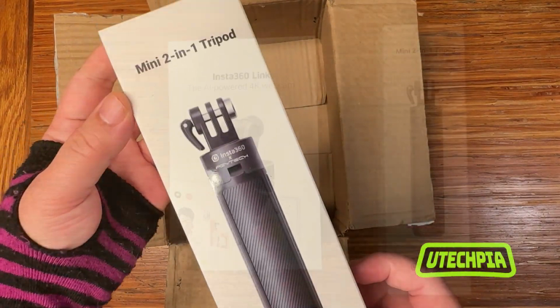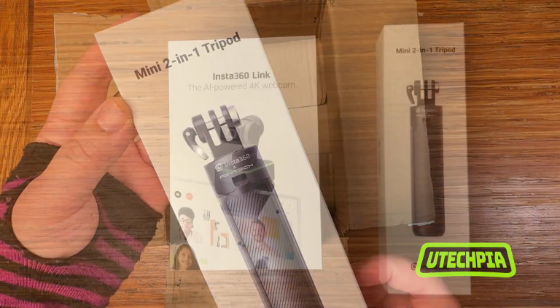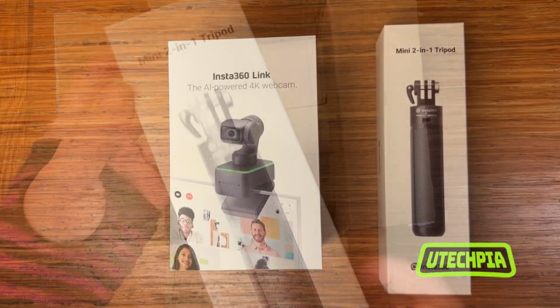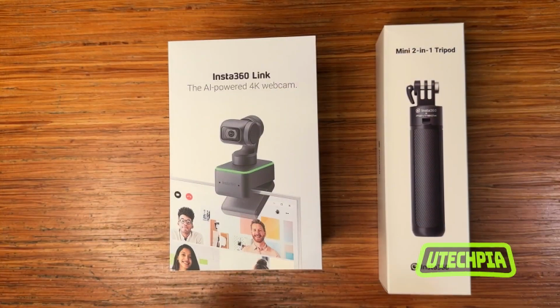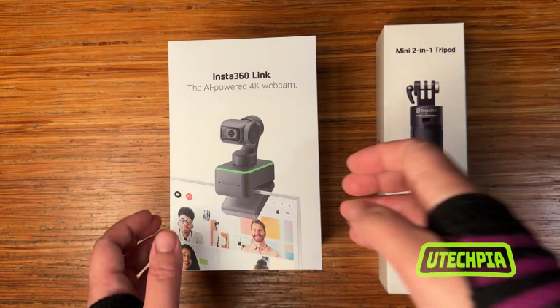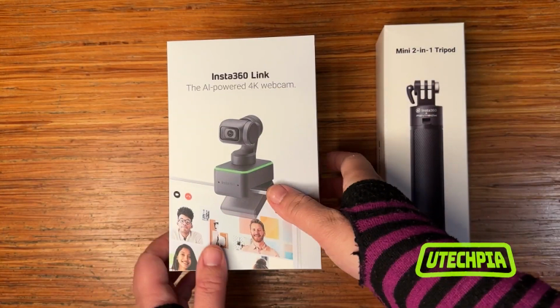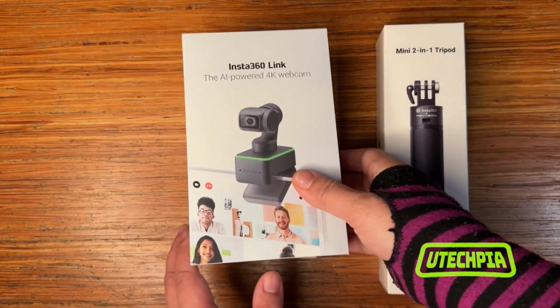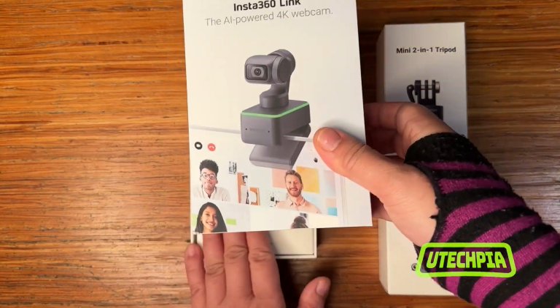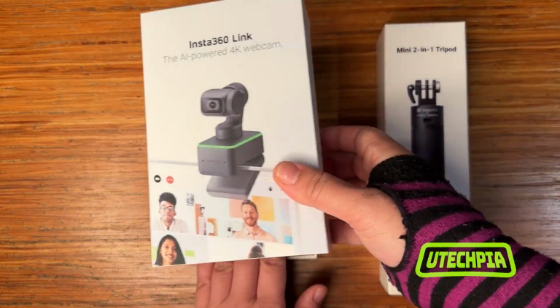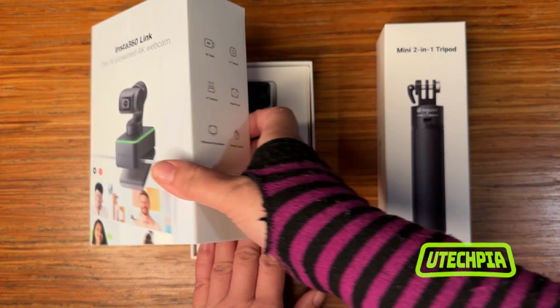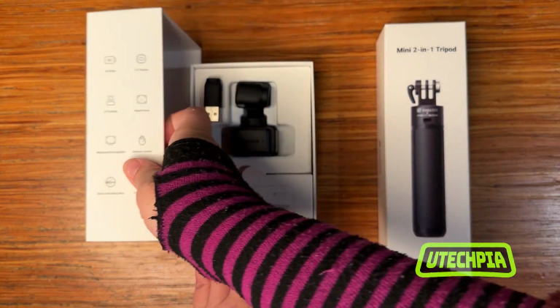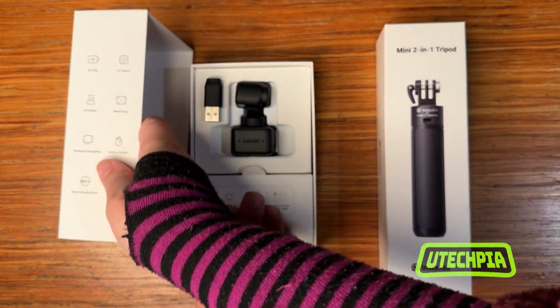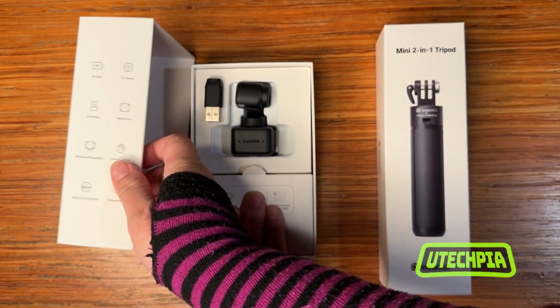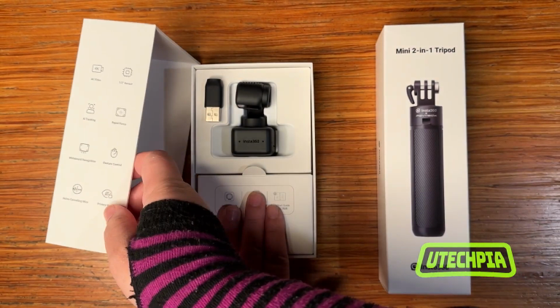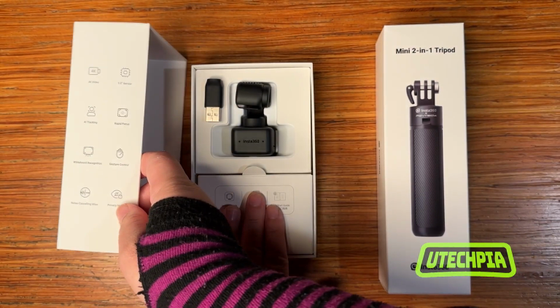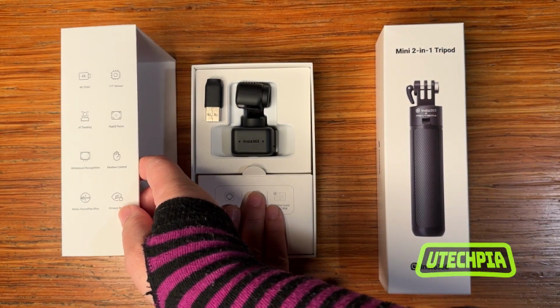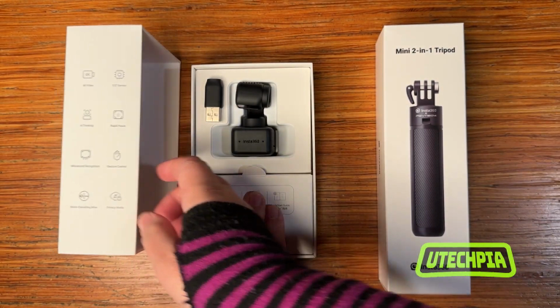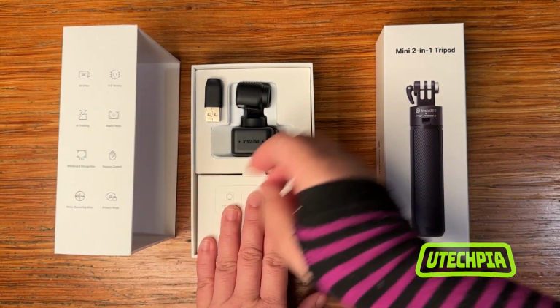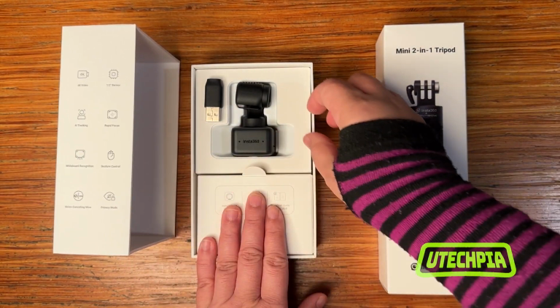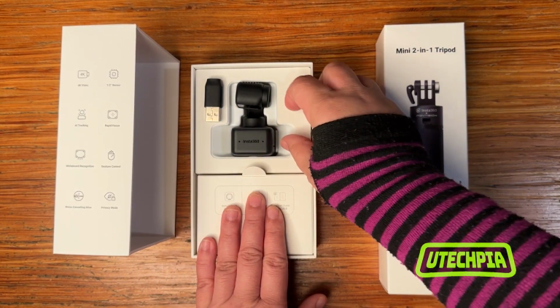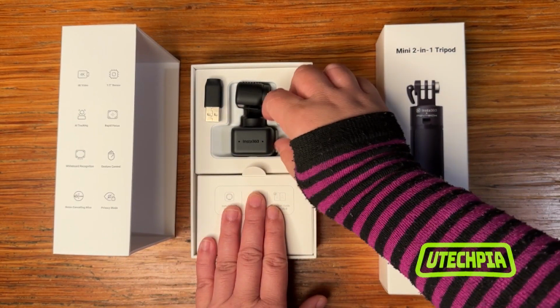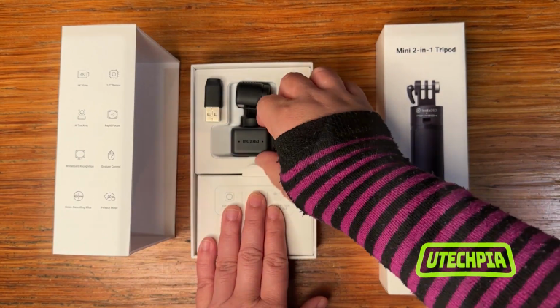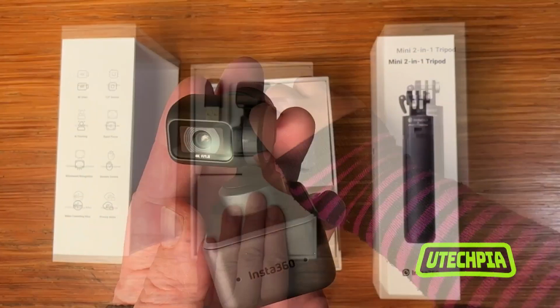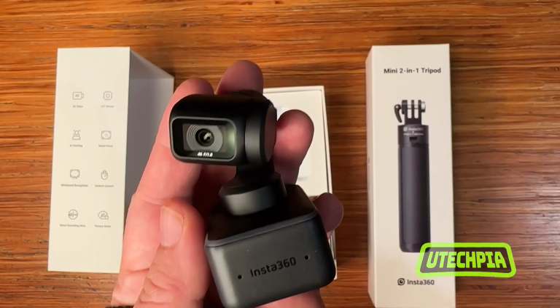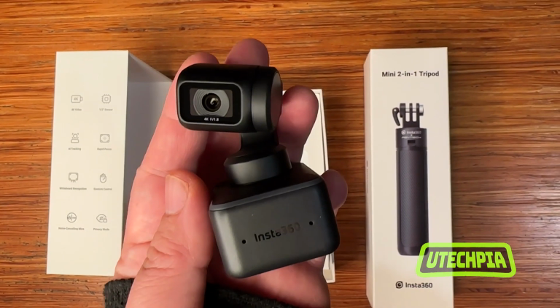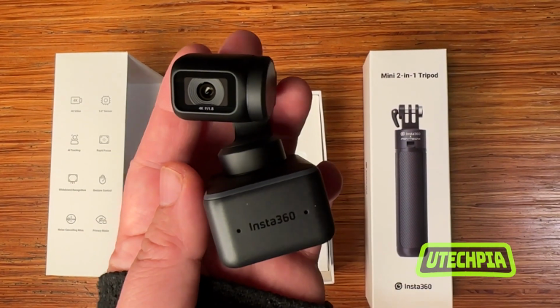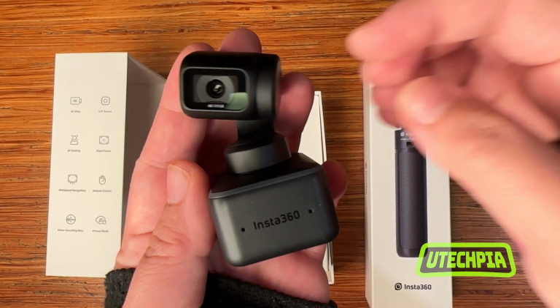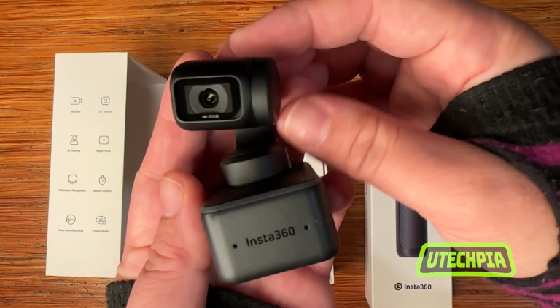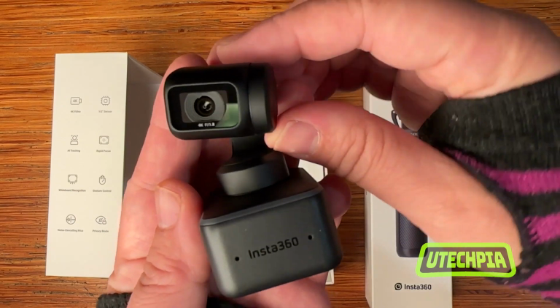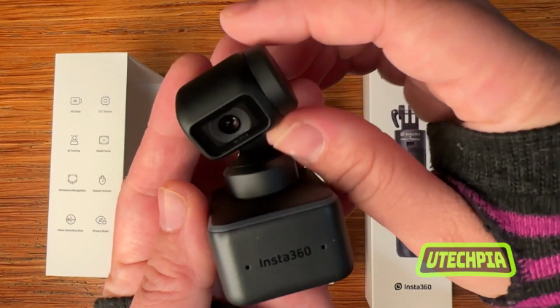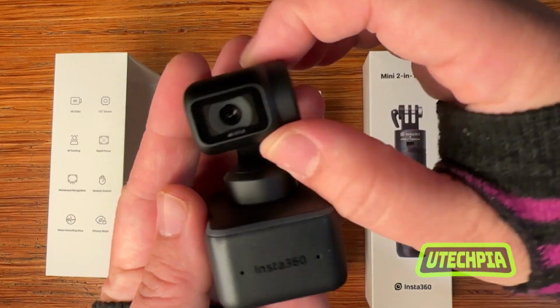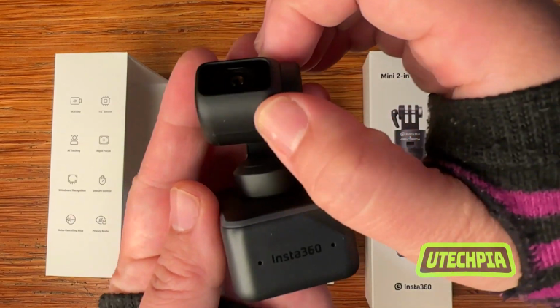The Insta360 Link is a 4K webcam for live streaming and video calls, with AI tracking, gesture control, noise-canceling microphones, and so much more.